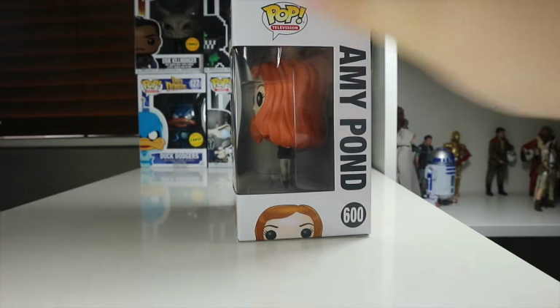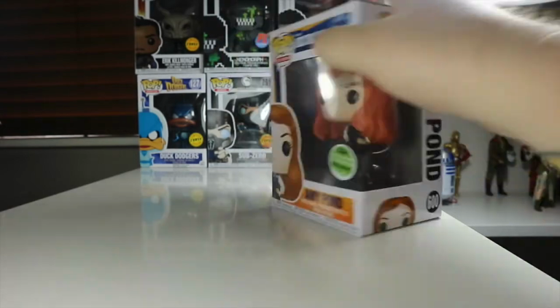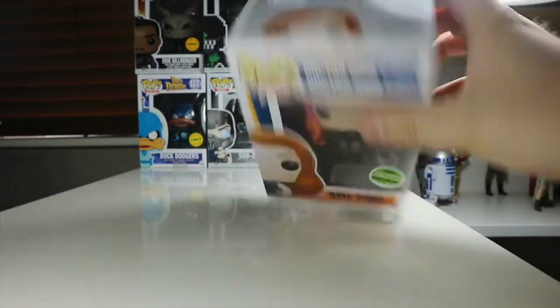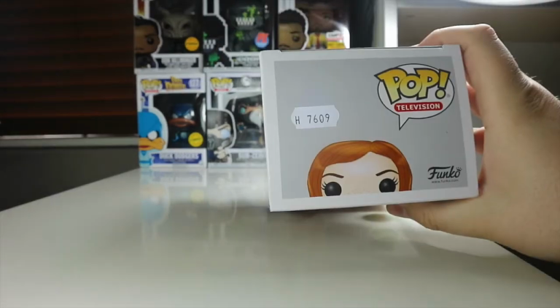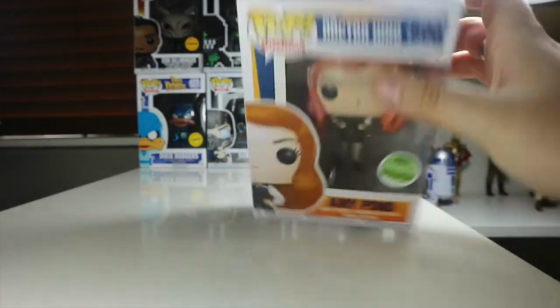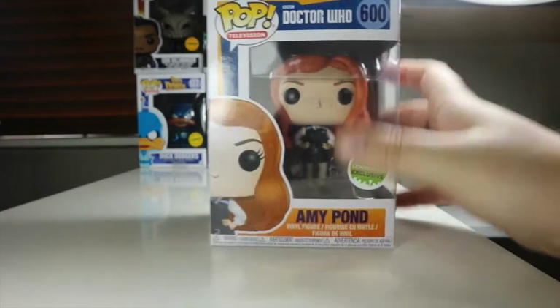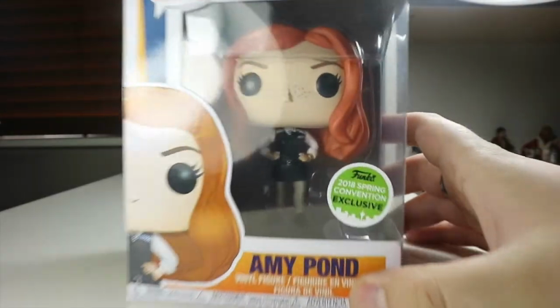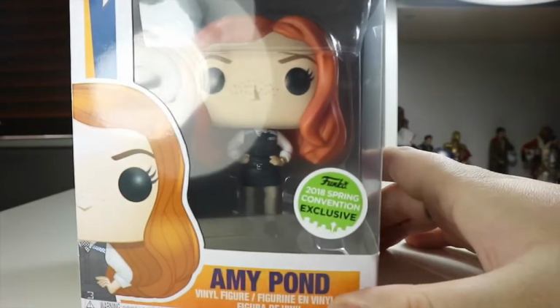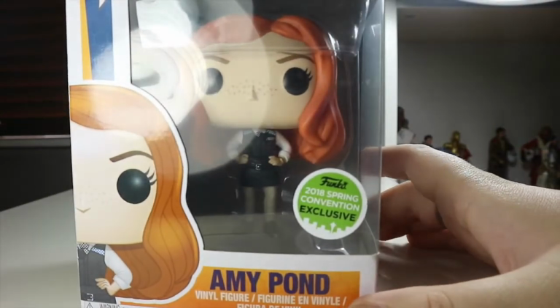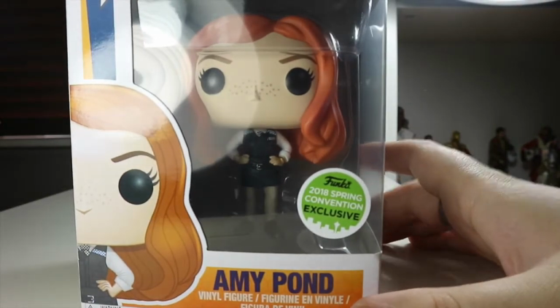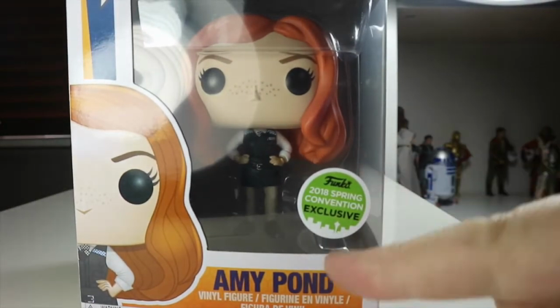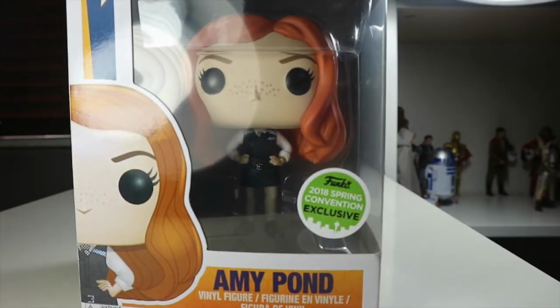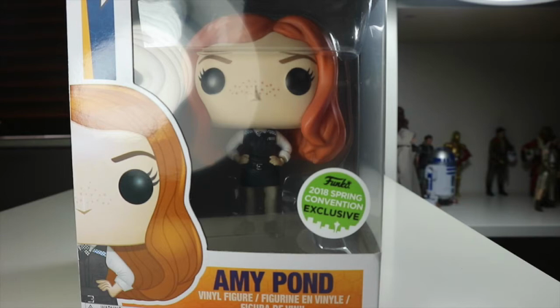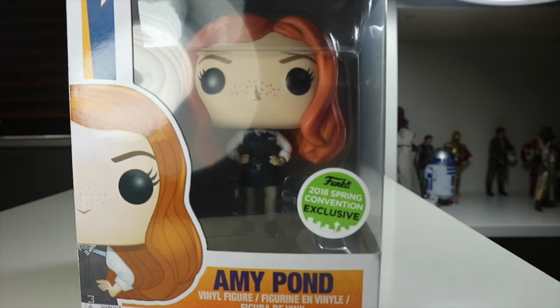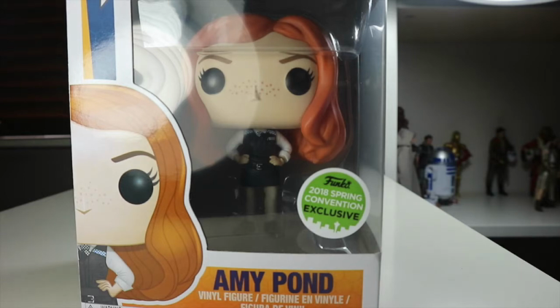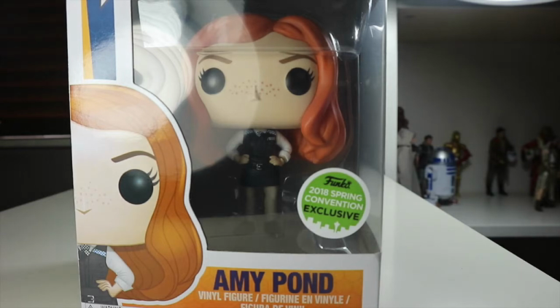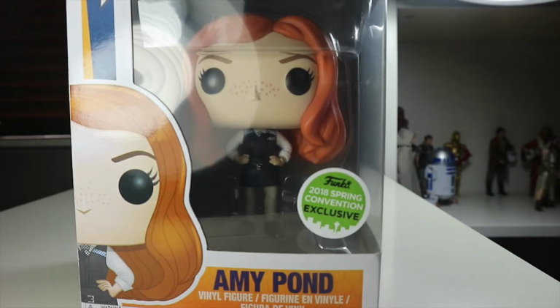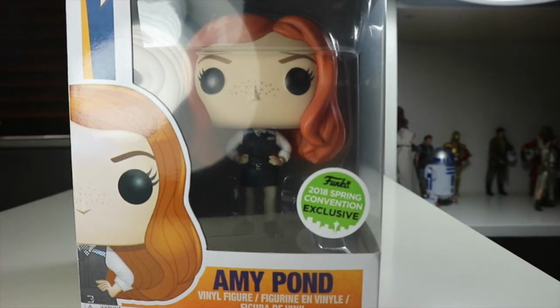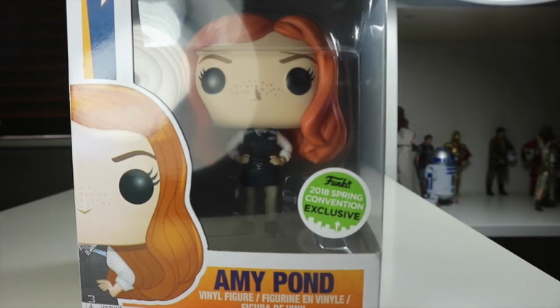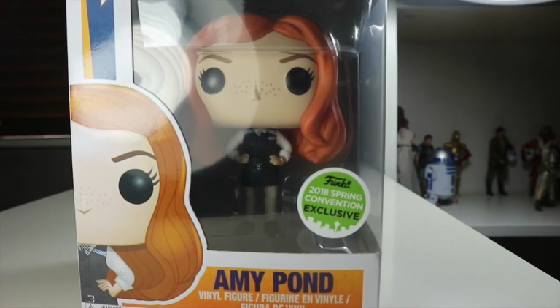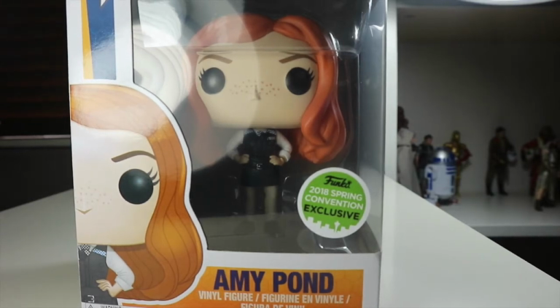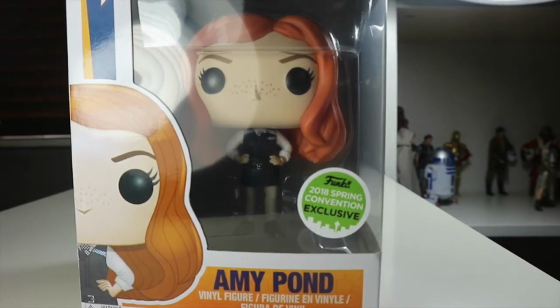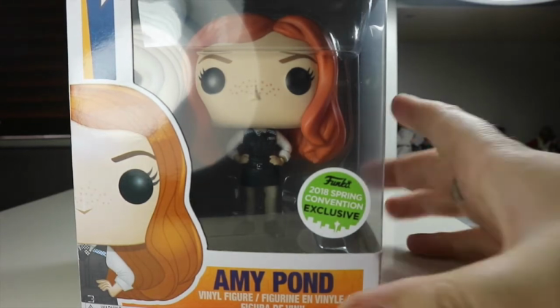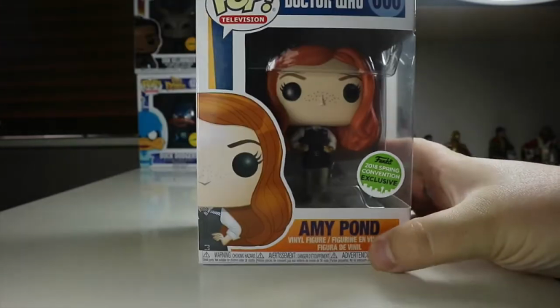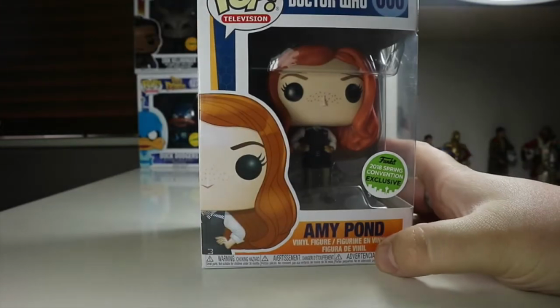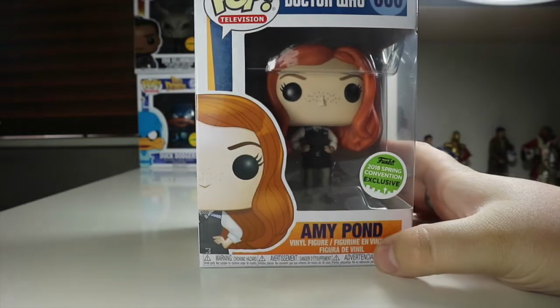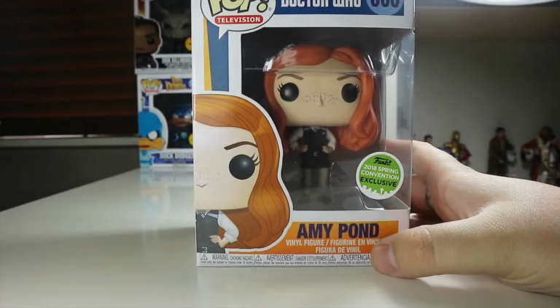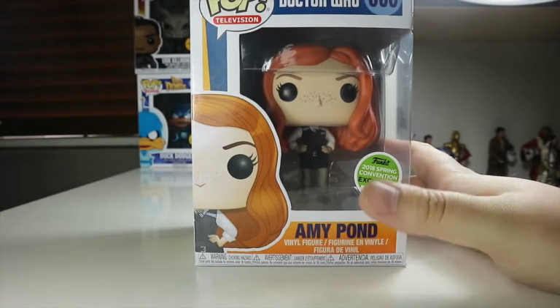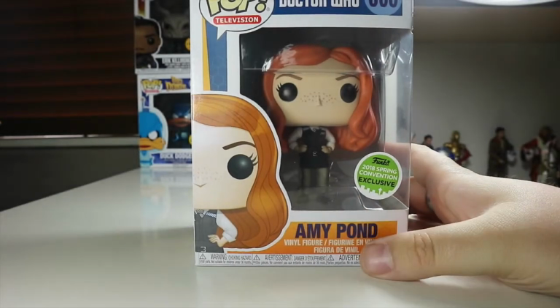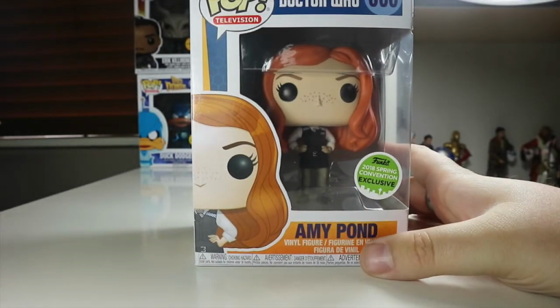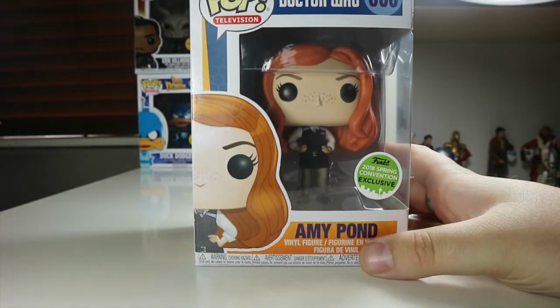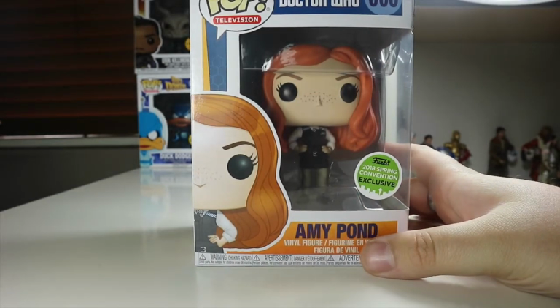On that side not much going on at the top, but there's that lovely sticker there — I really do like those stickers. Because this is an Emerald City Comic Con exclusive, and here in the UK we just get the Funko Spring exclusive sticker.